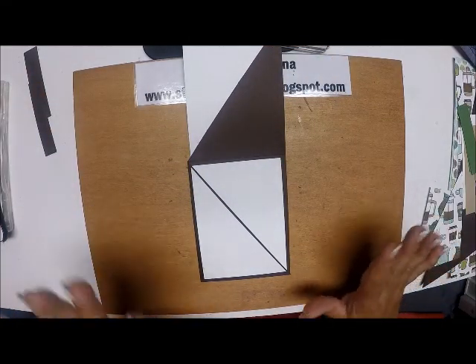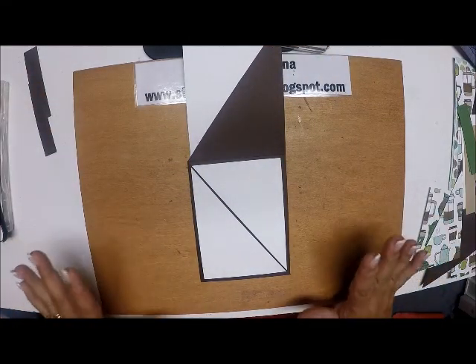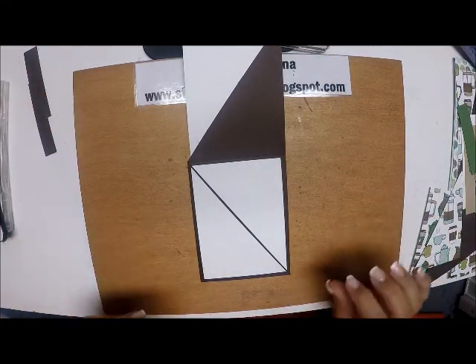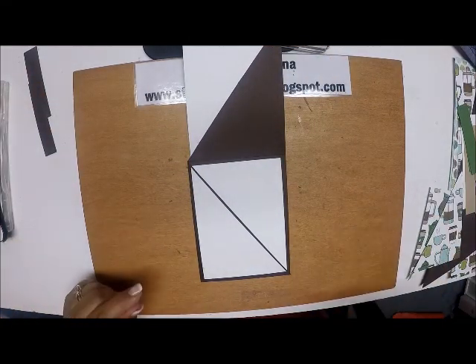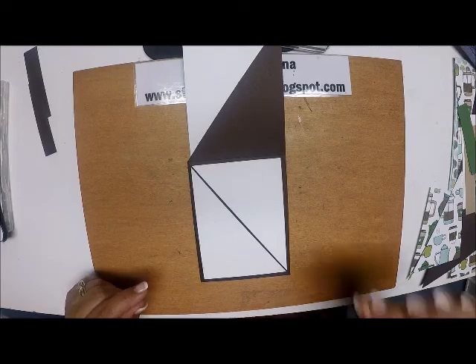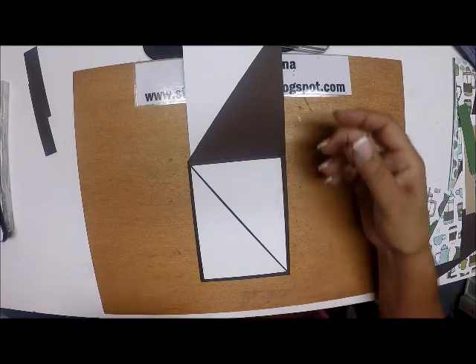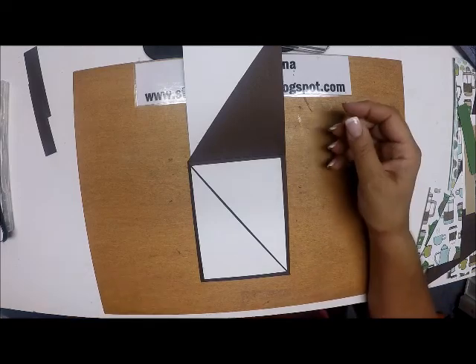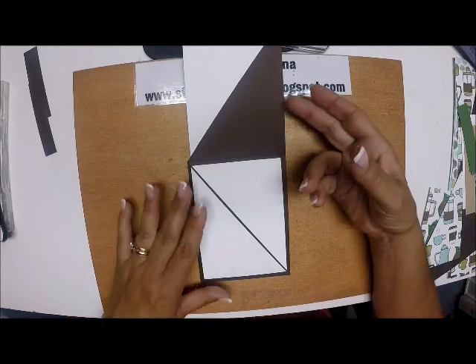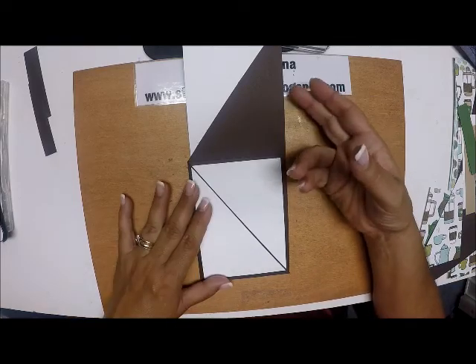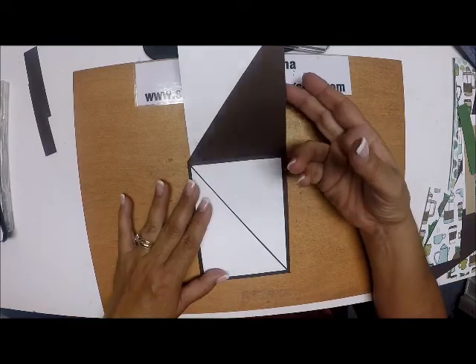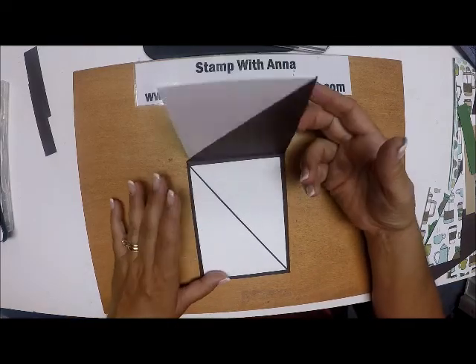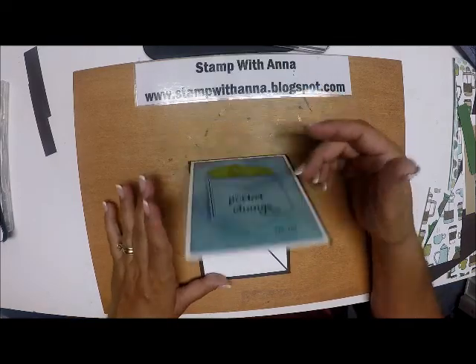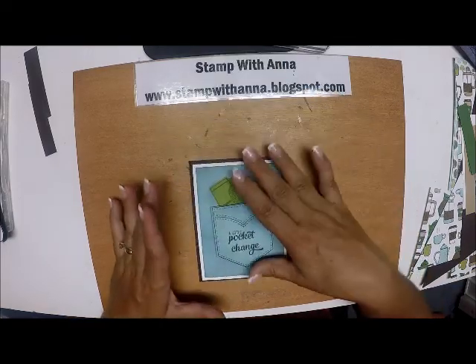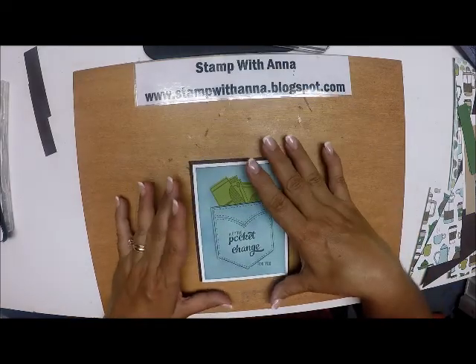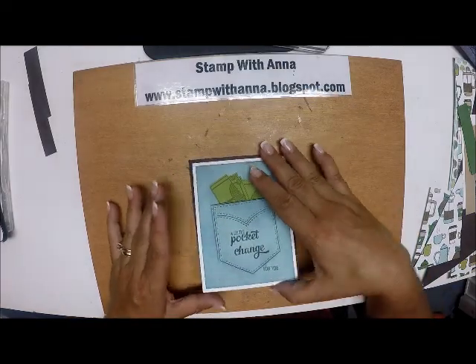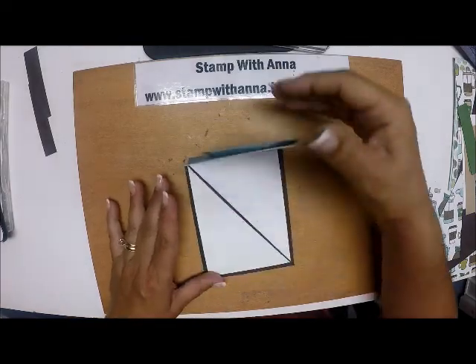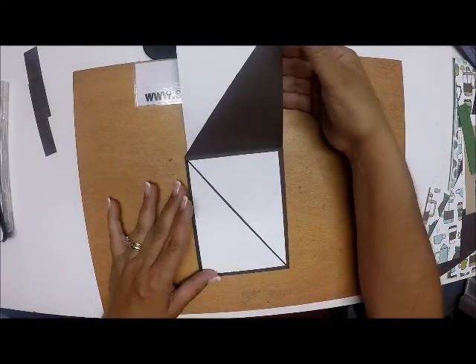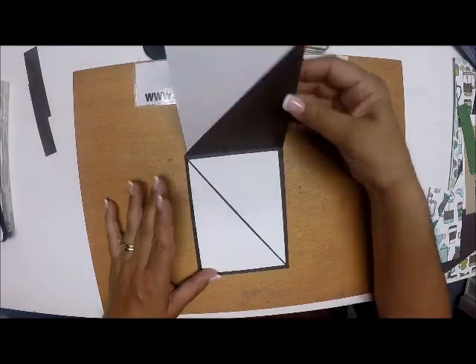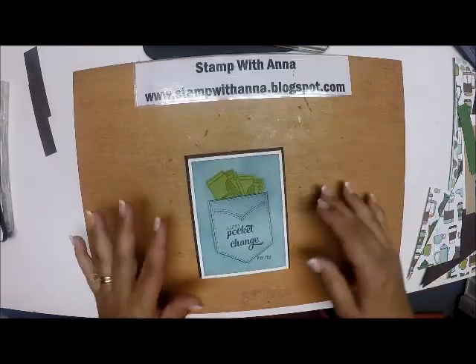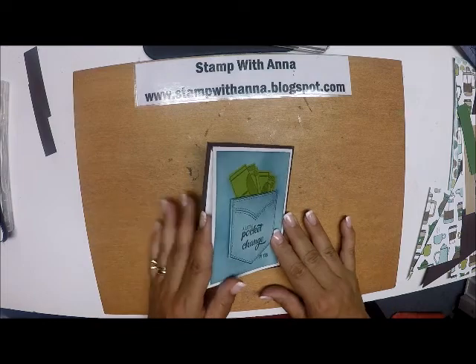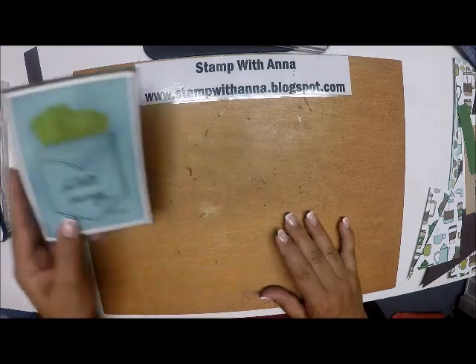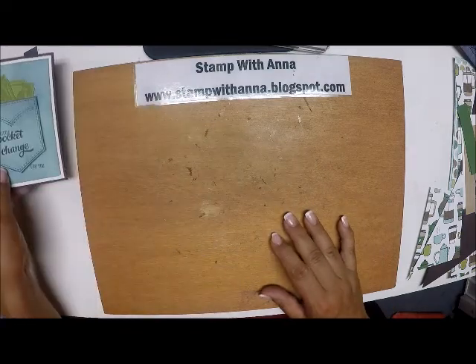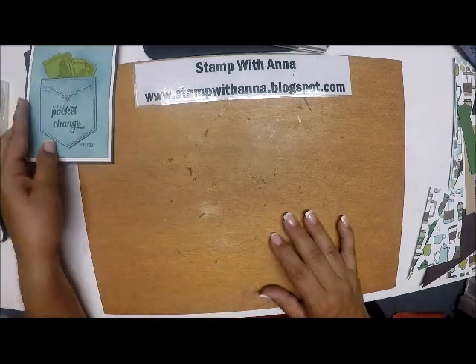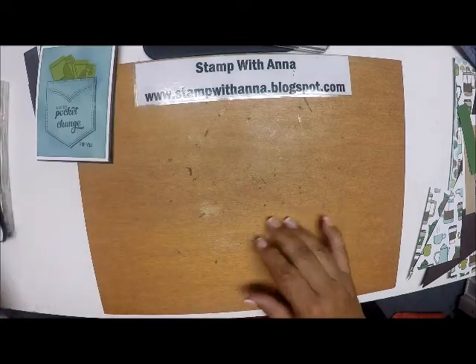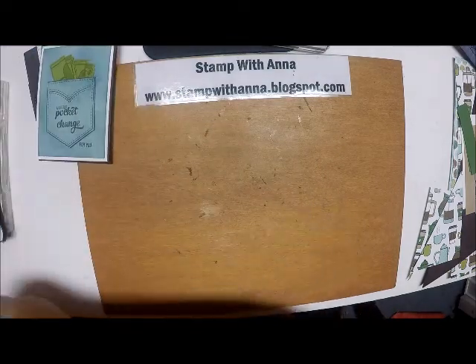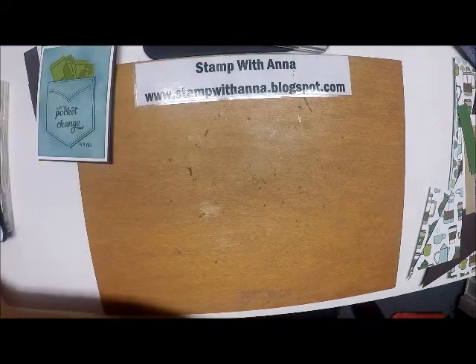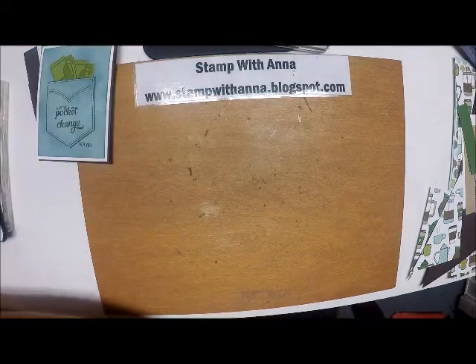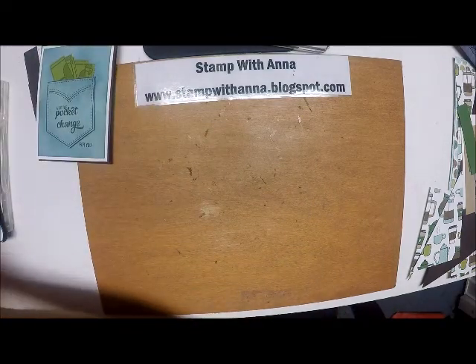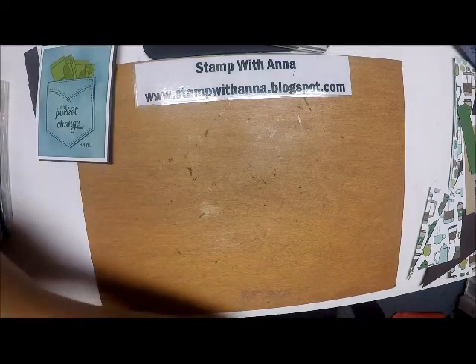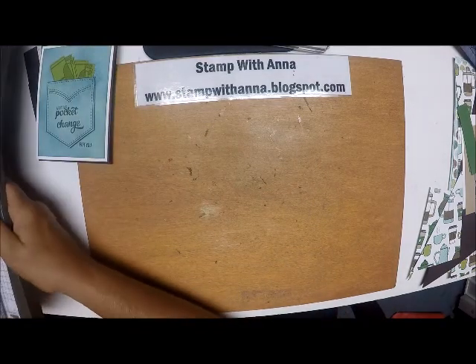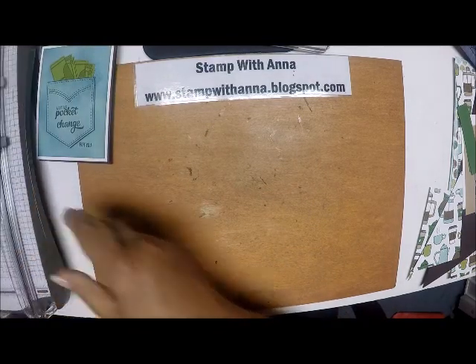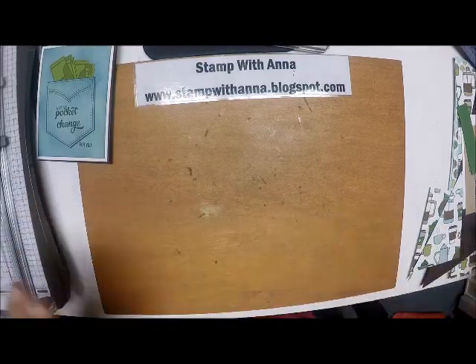Today's card is going to be a little bit different, but basically it is the same type of diagonal fold card.